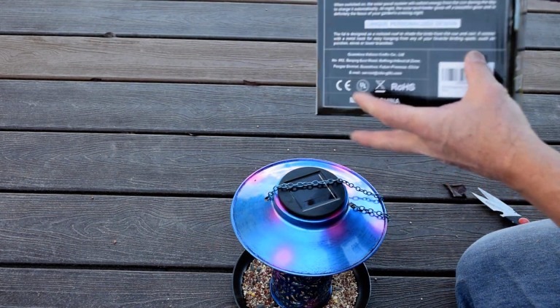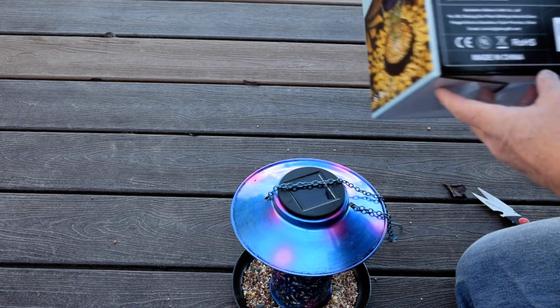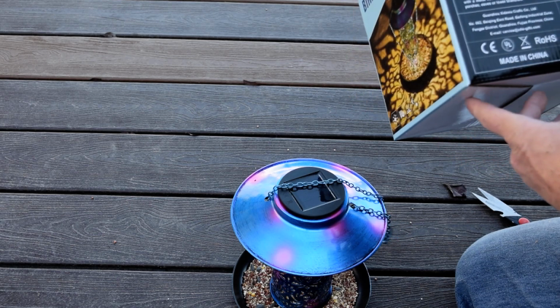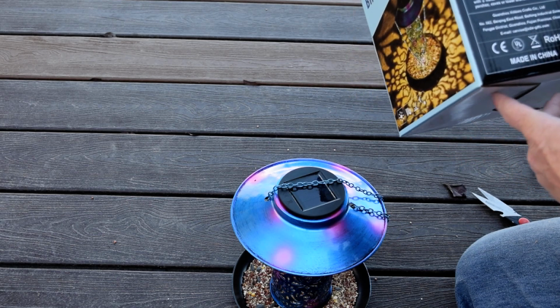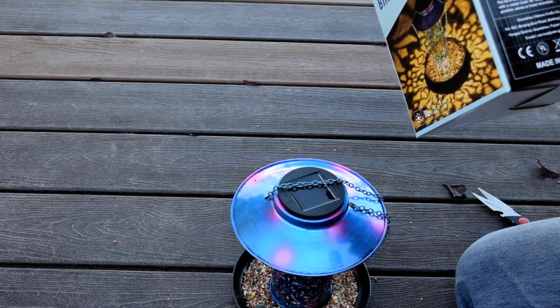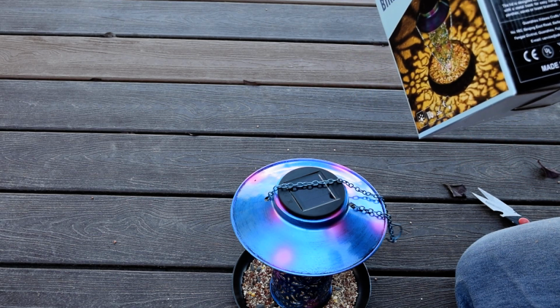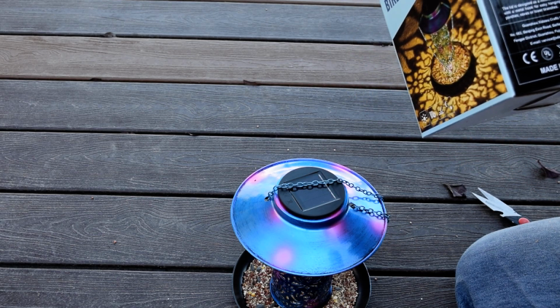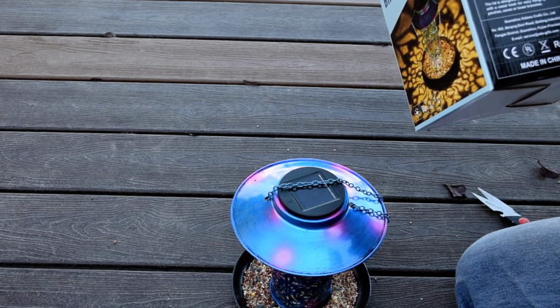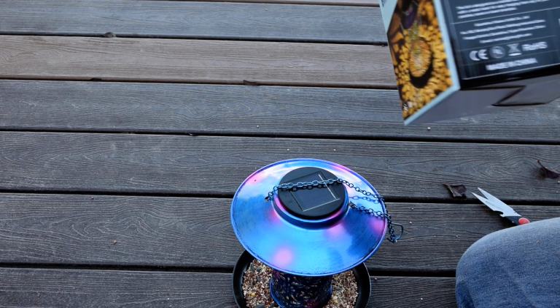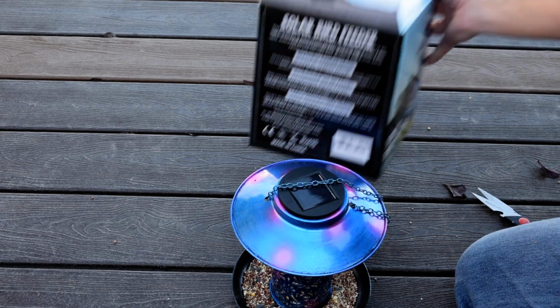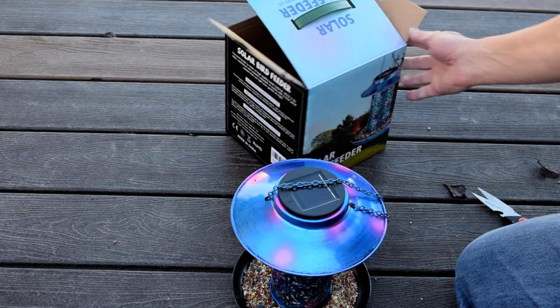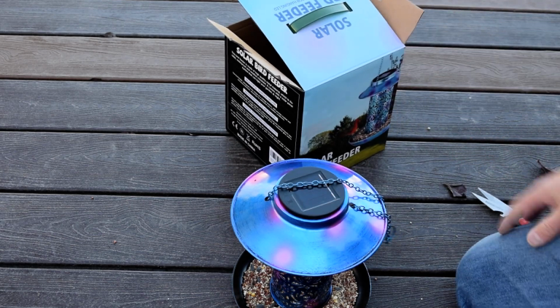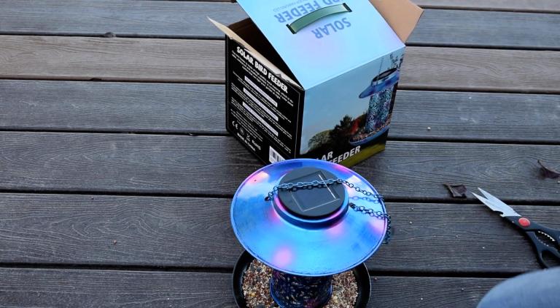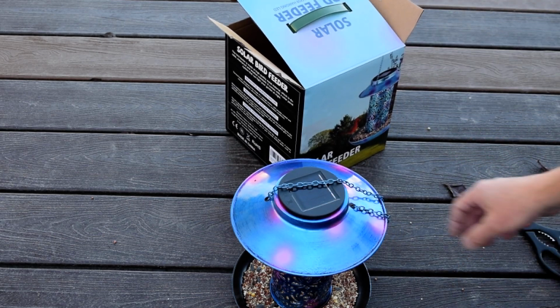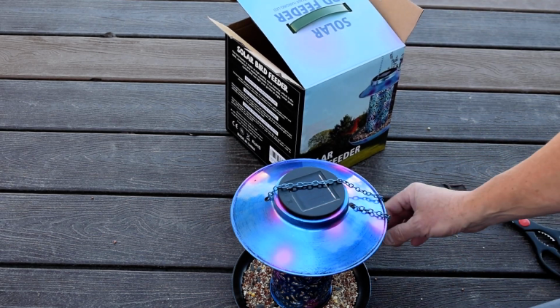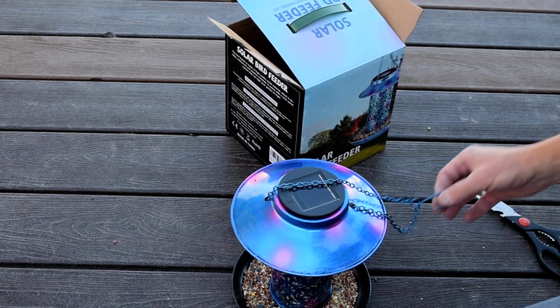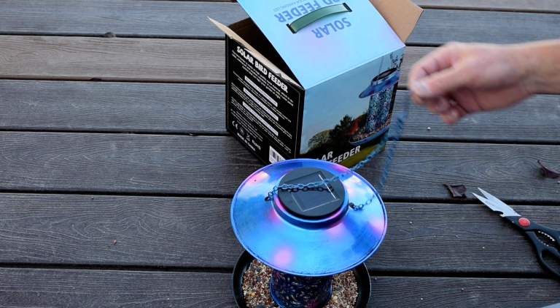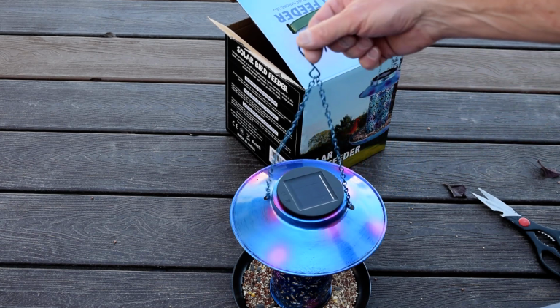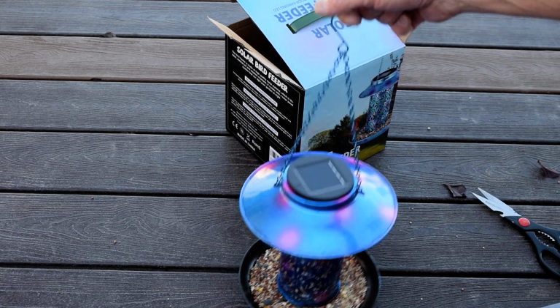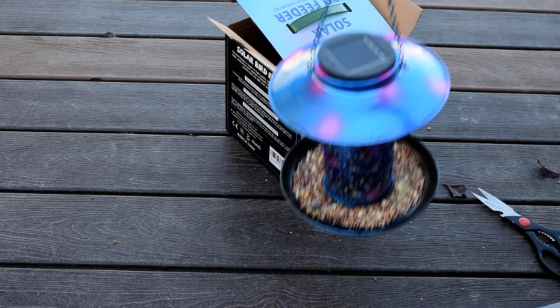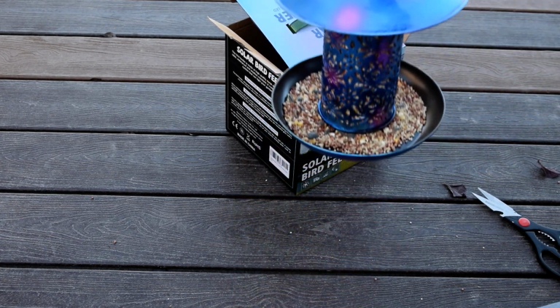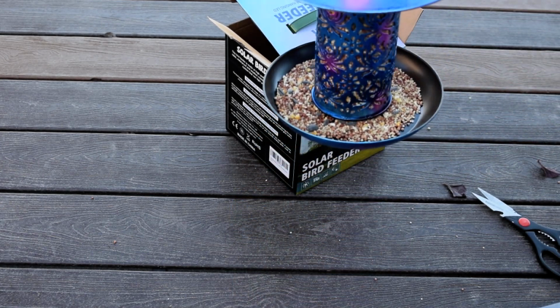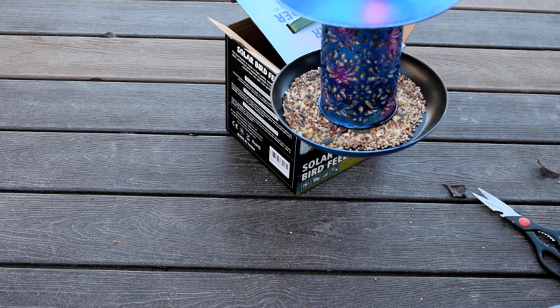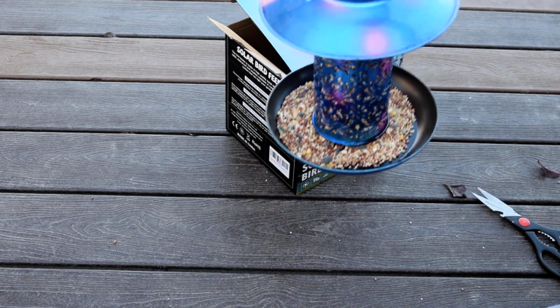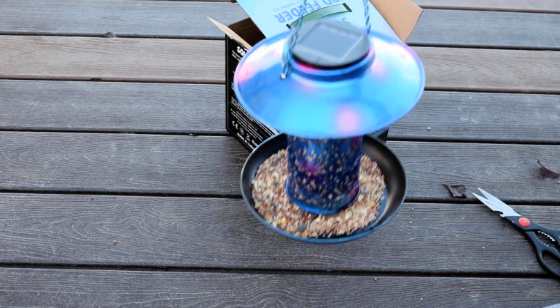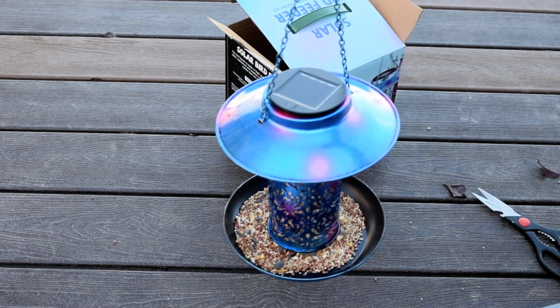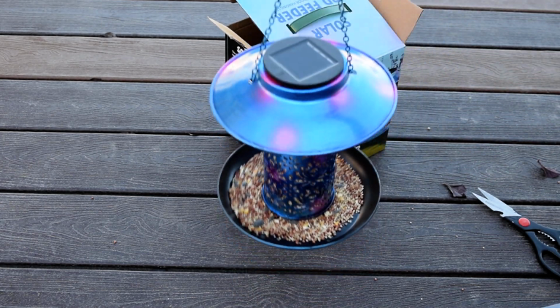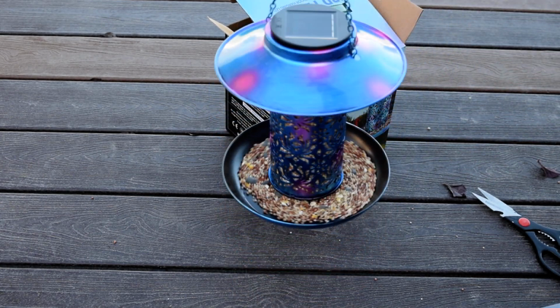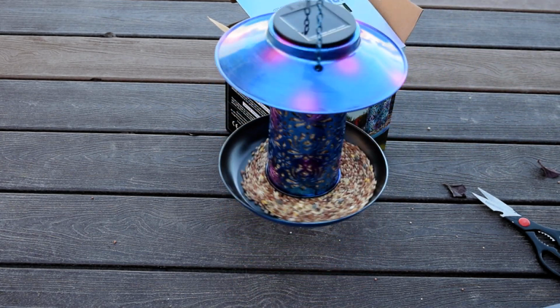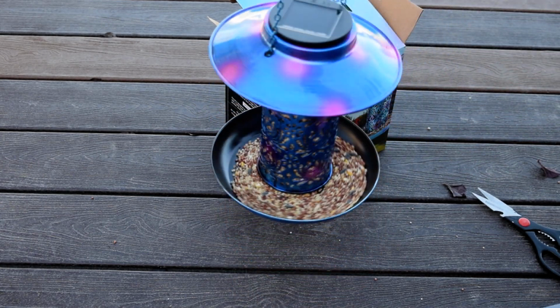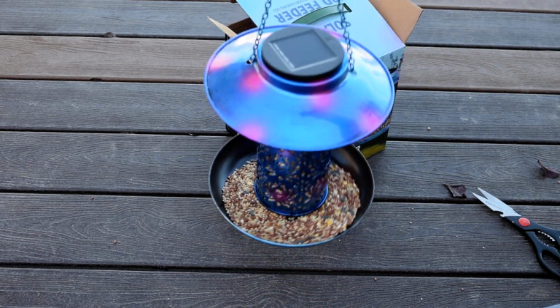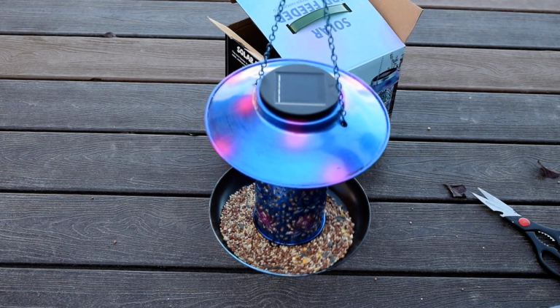If you're looking for a bird feeder, I really like the blue on this. We'll have to check out the solar feature — I think solar is going to be really fun.